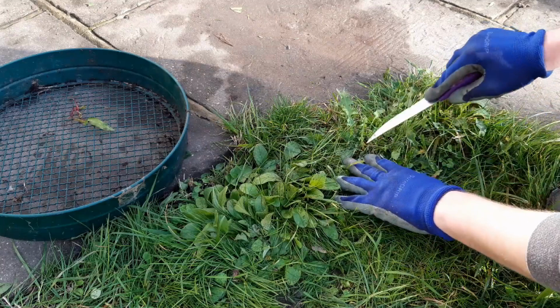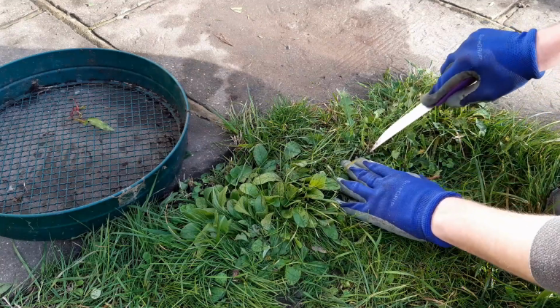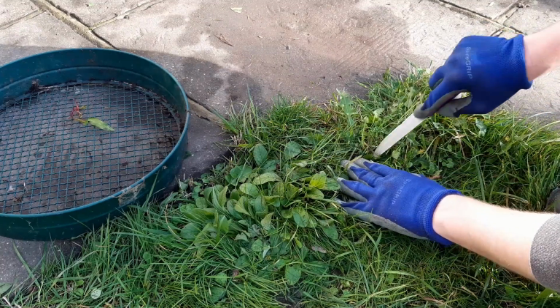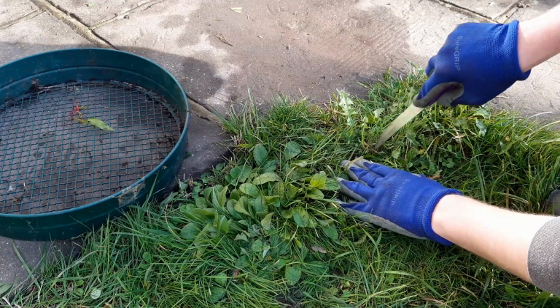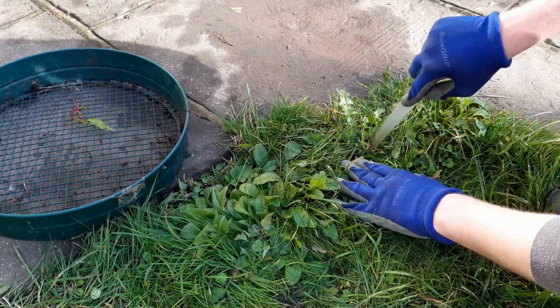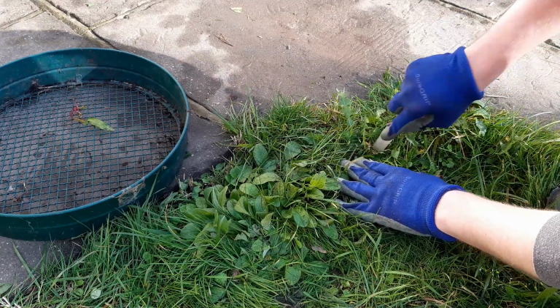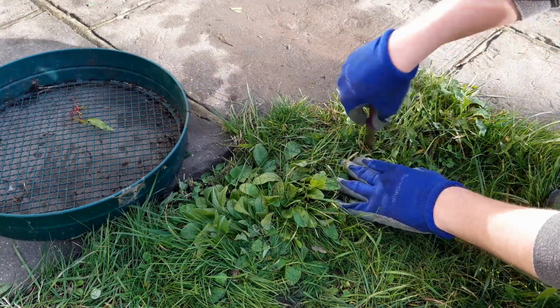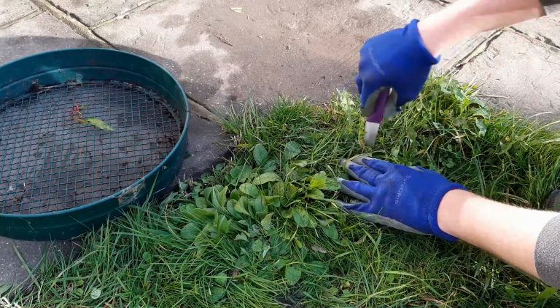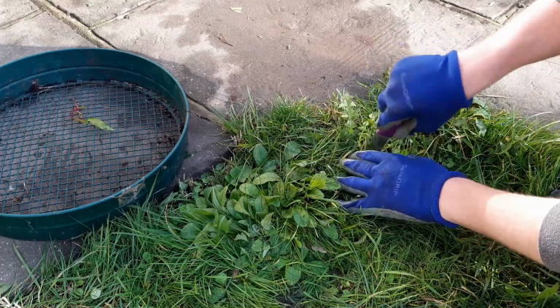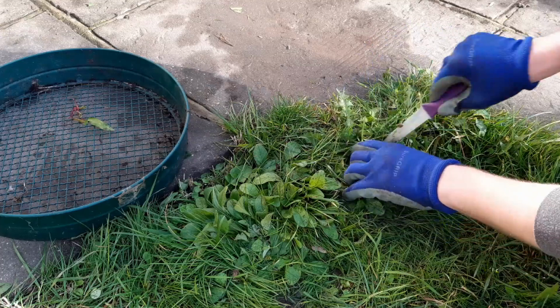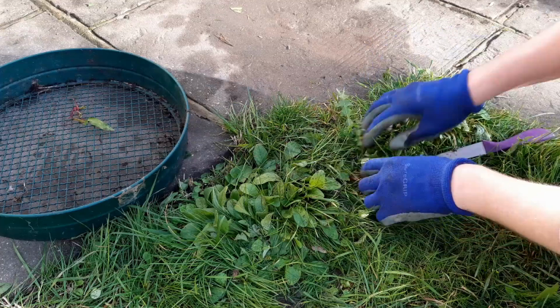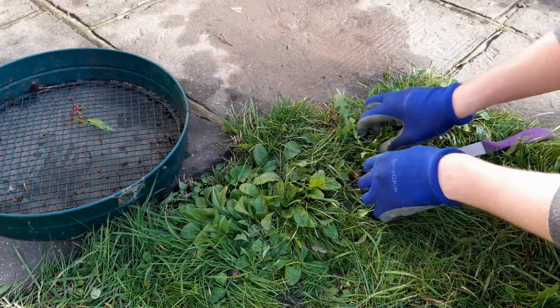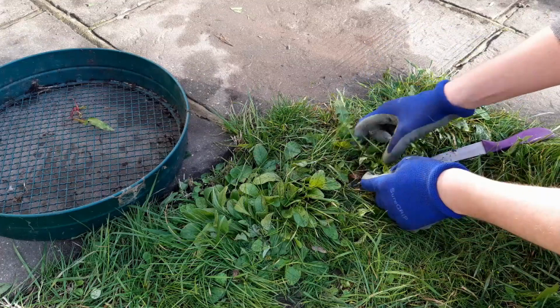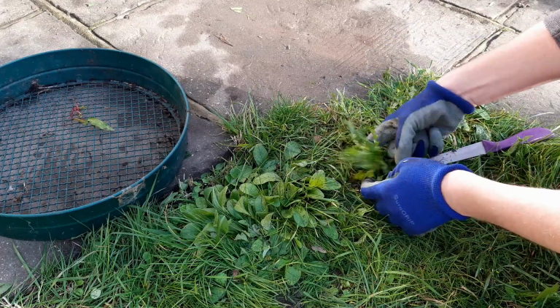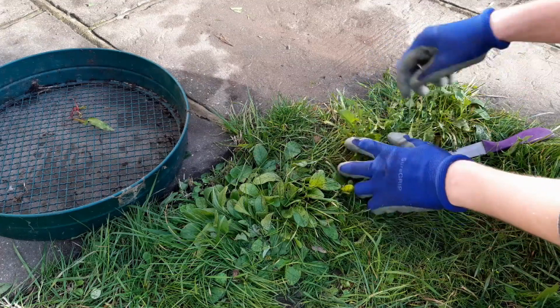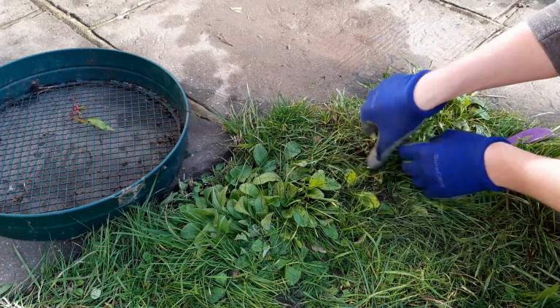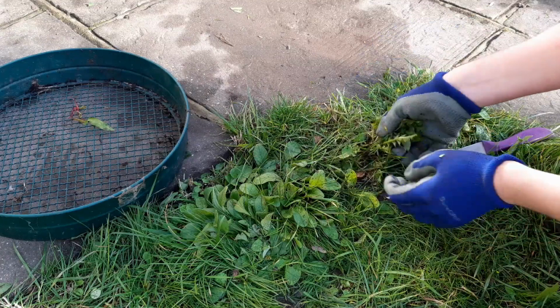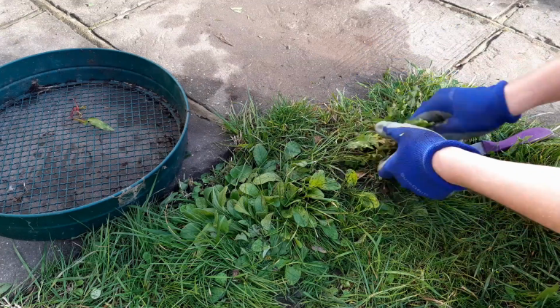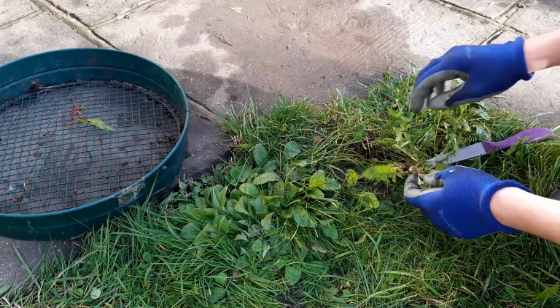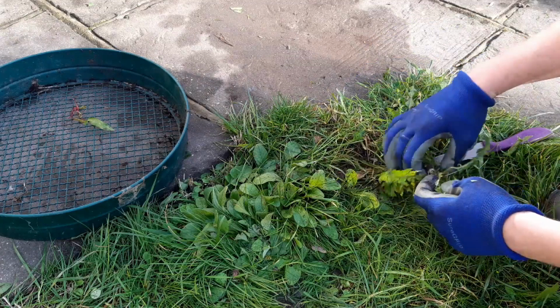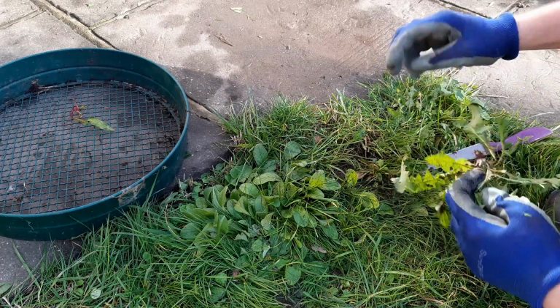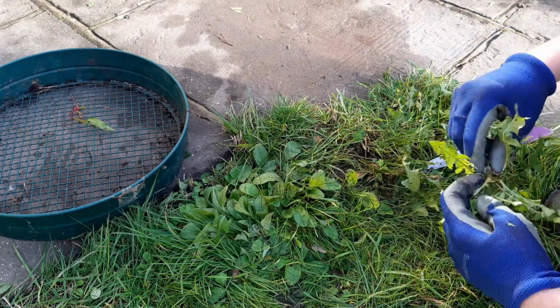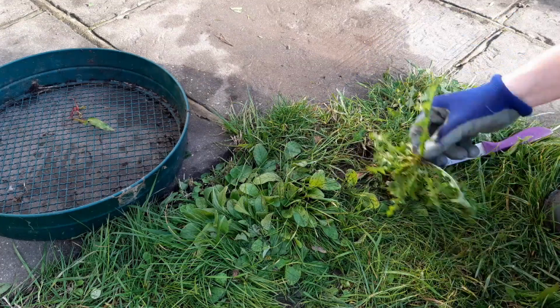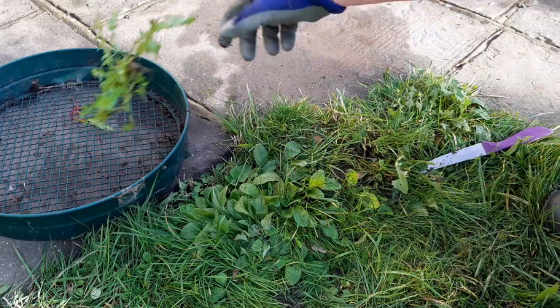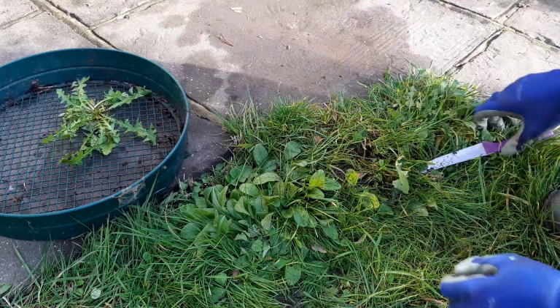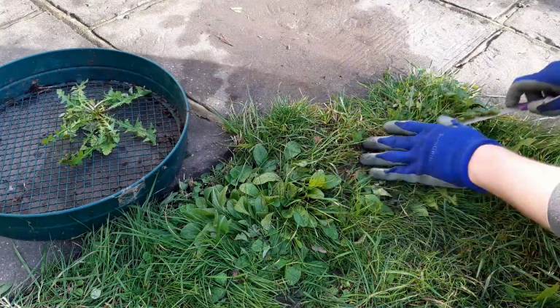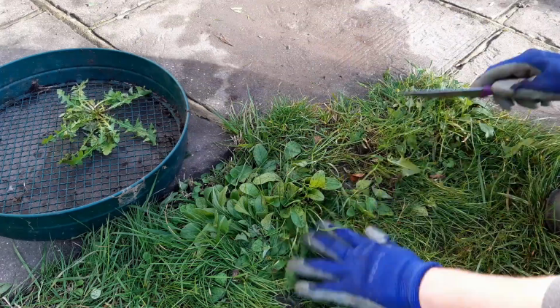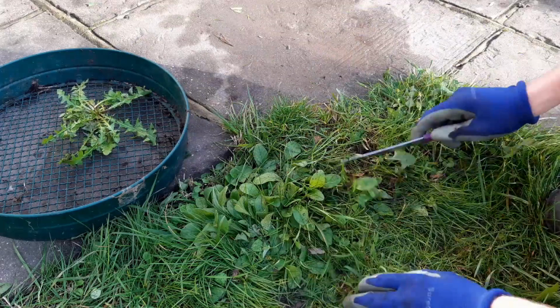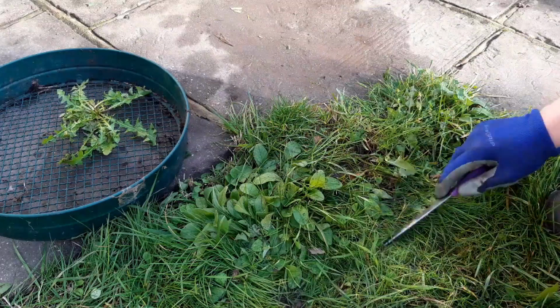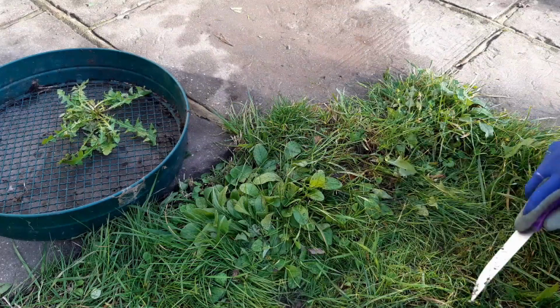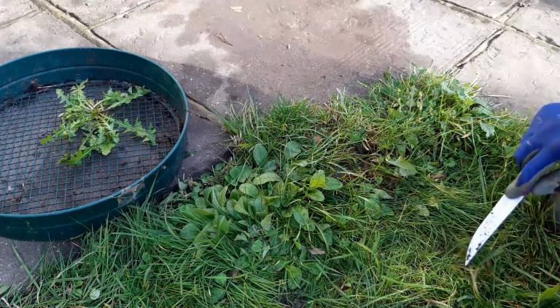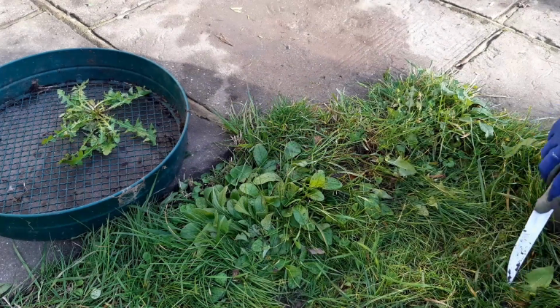While the soil is wet from all this rain, it's a good time to do a little weeding. Grab an old knife and cut down into the soil next to the weed's taproot. With a little practice, the weeds should pull right out of the ground.